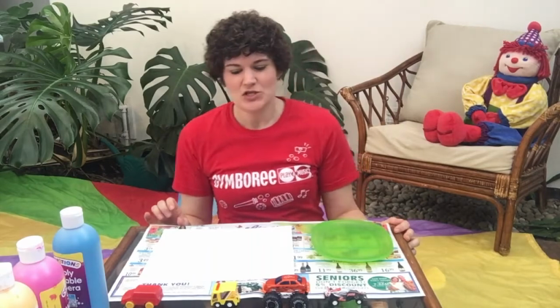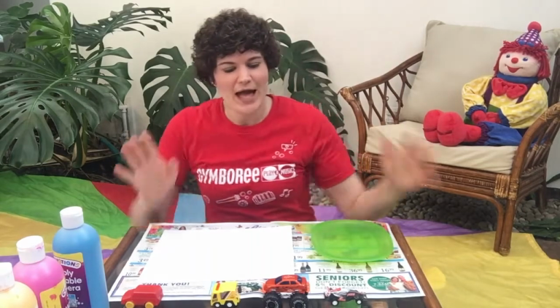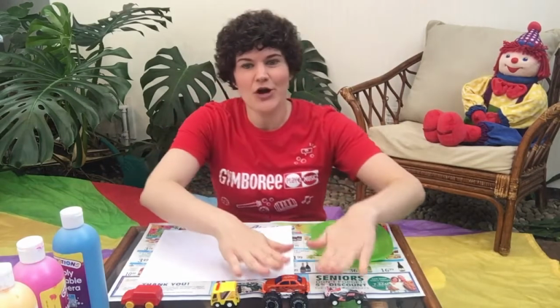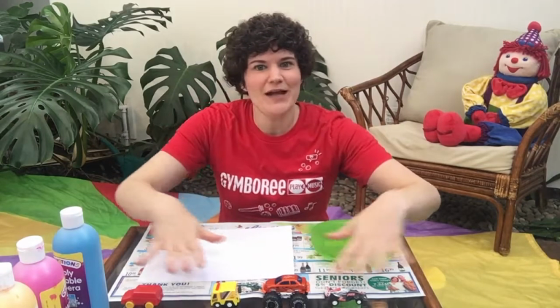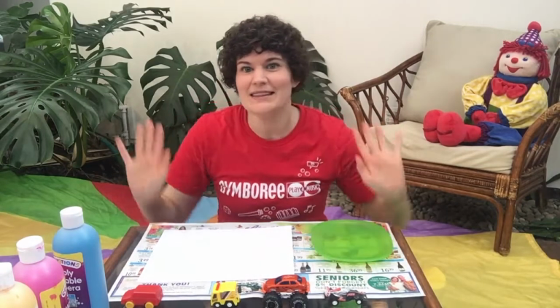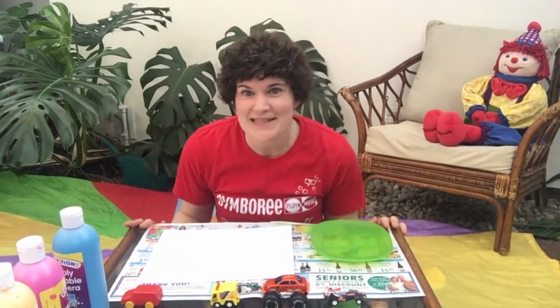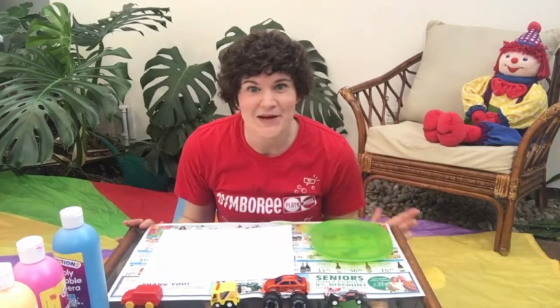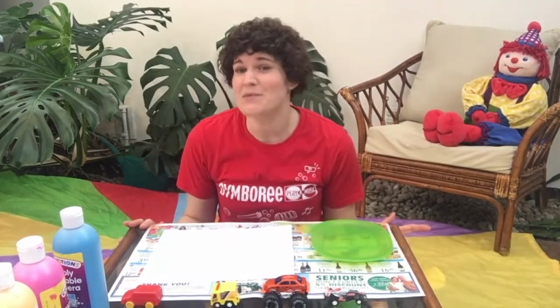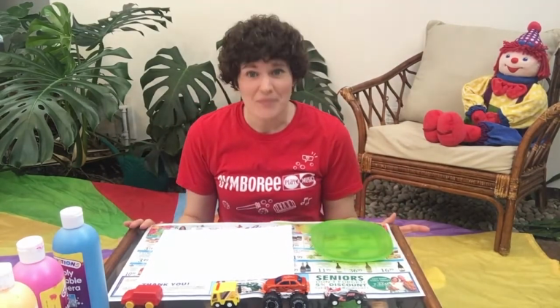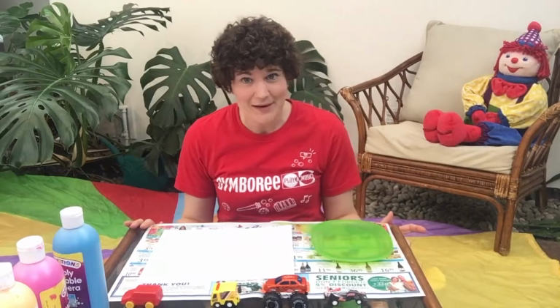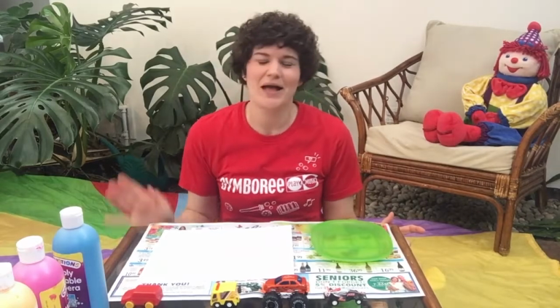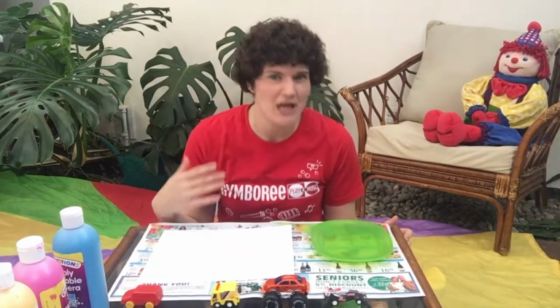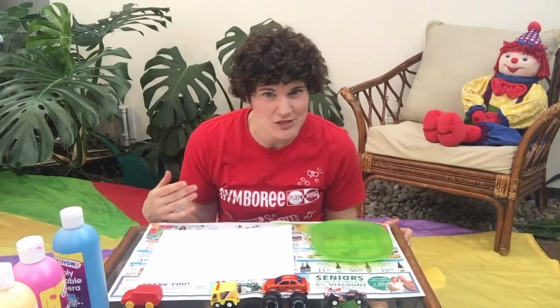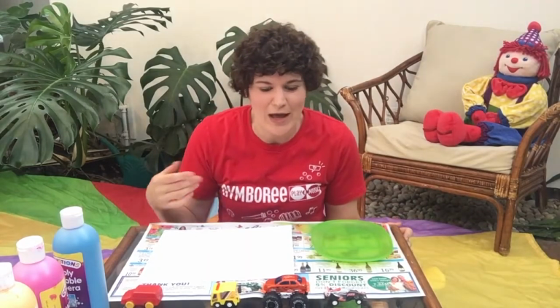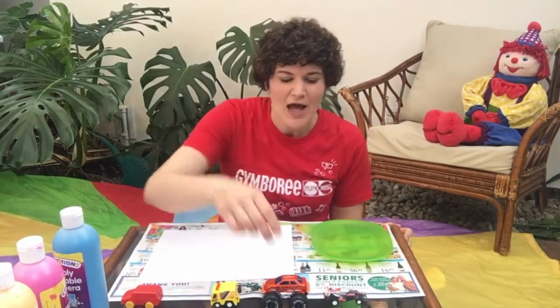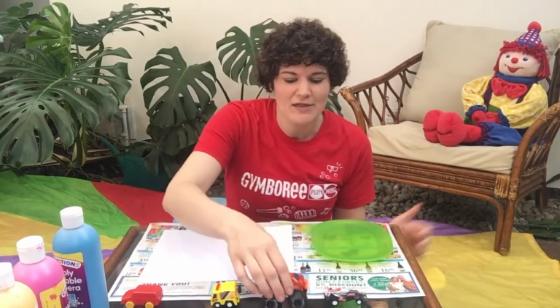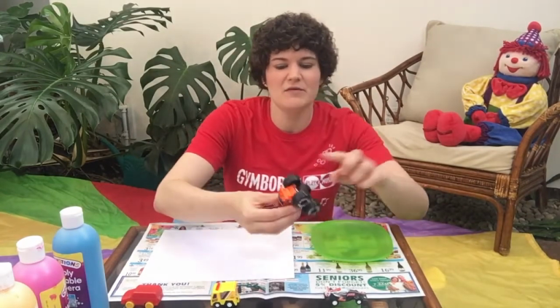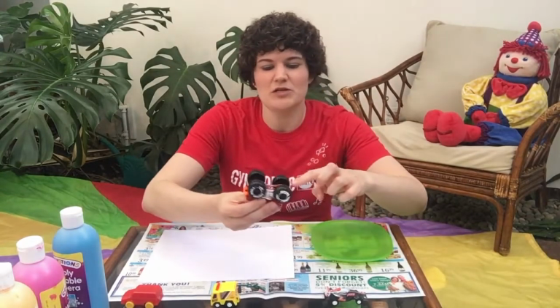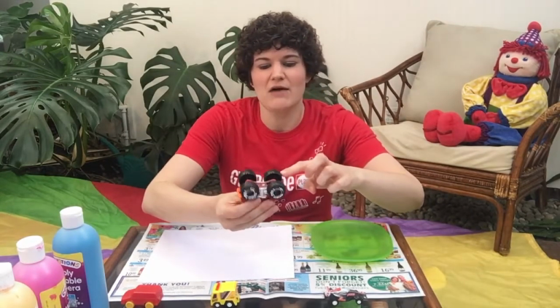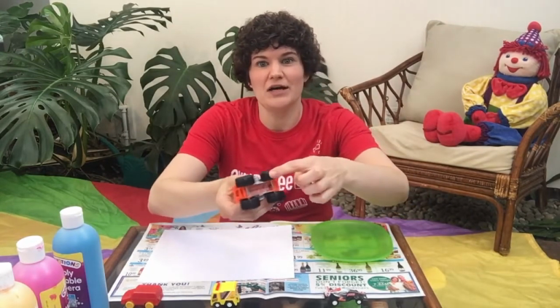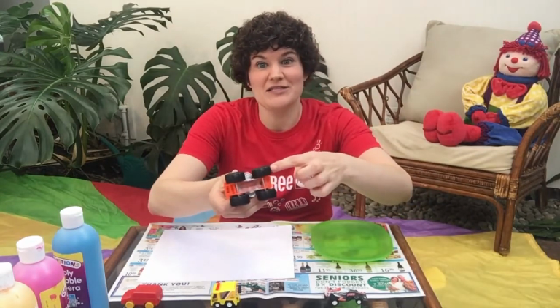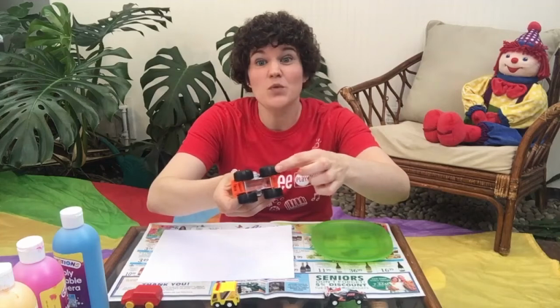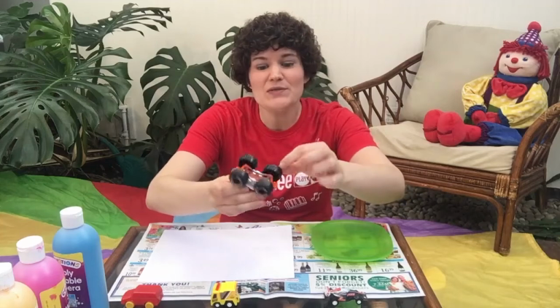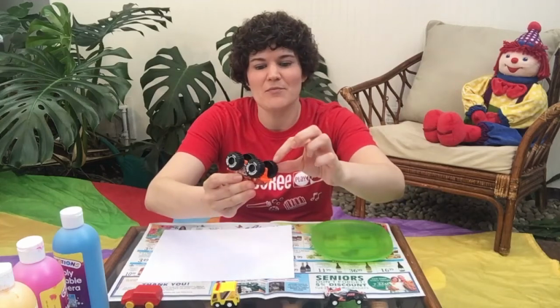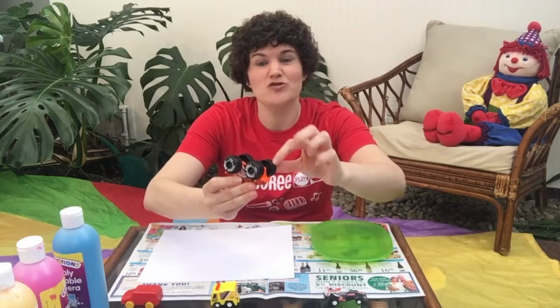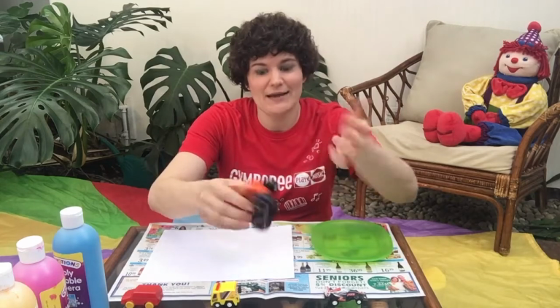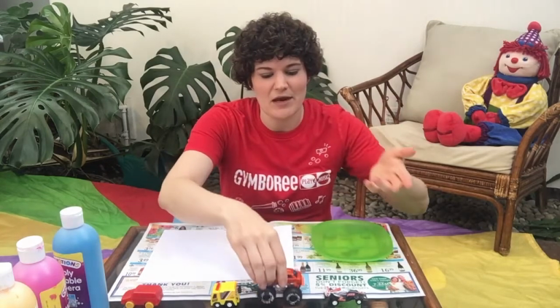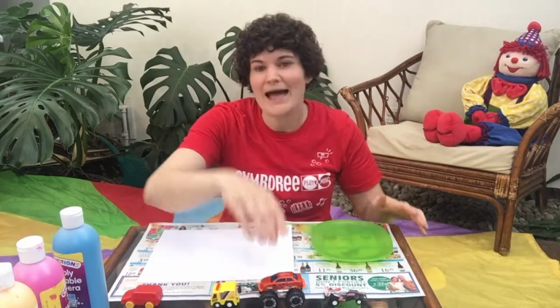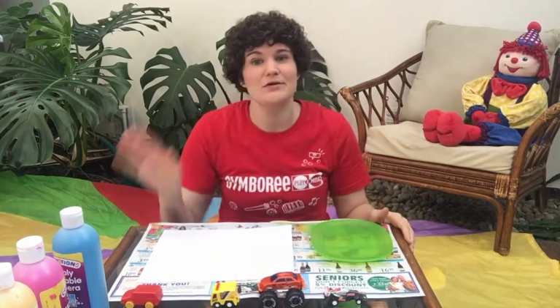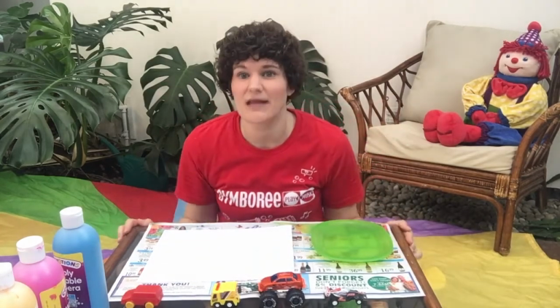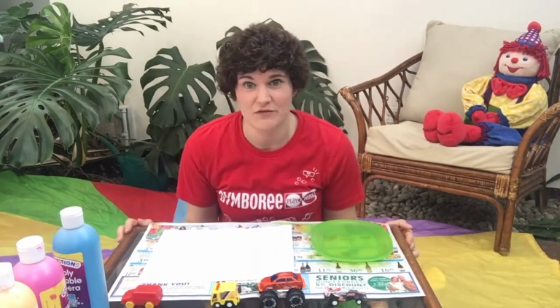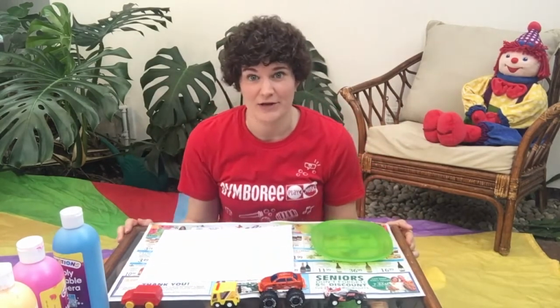So have your cars ready. Lots and lots of cars — the more the better, but just a couple will do as well. I think it's even more special to have different sized wheels, some with treading, some that are flat, so you can get lots of different patterns.